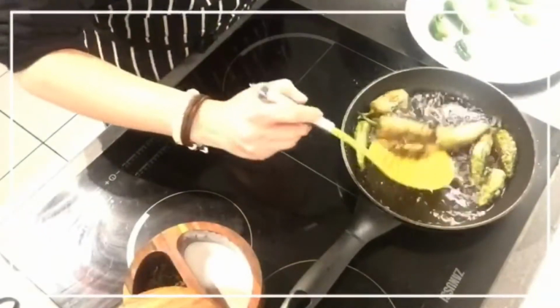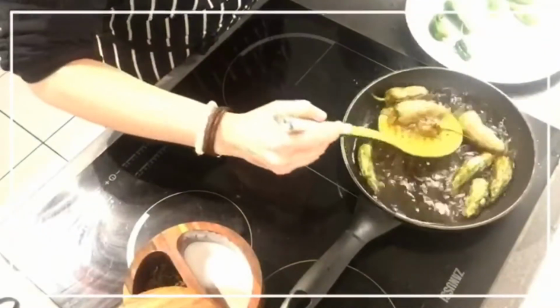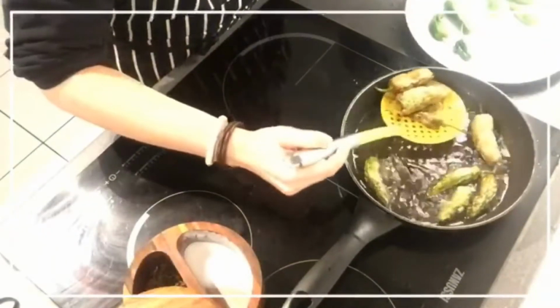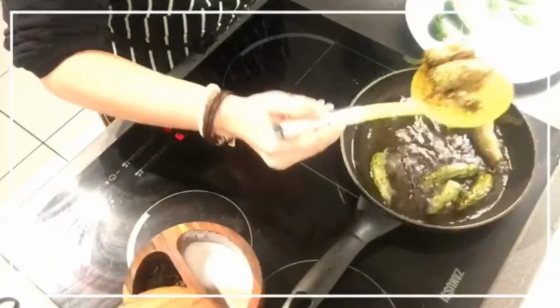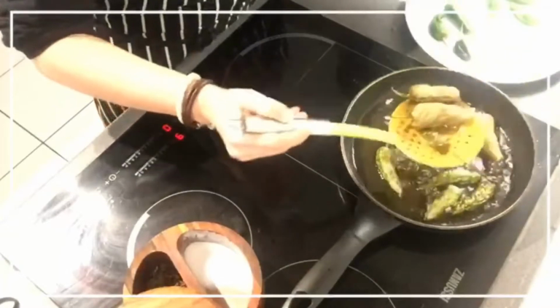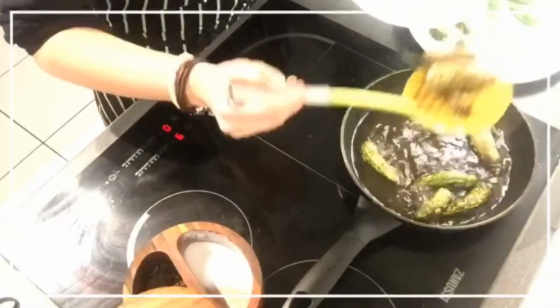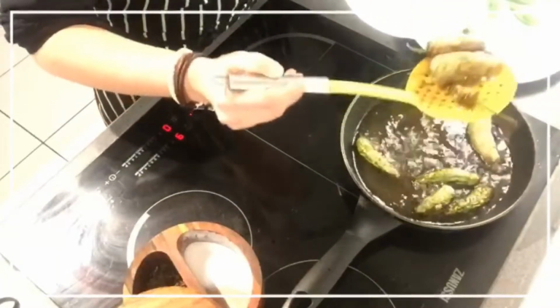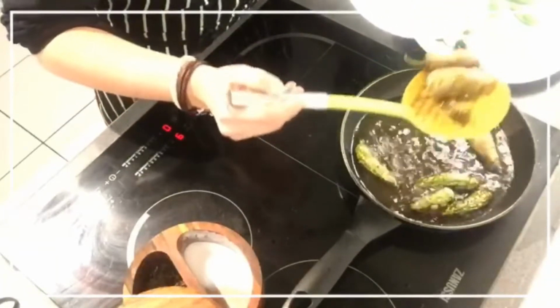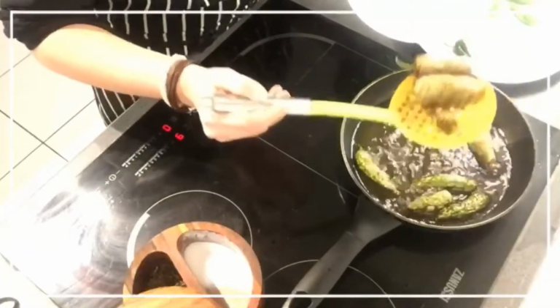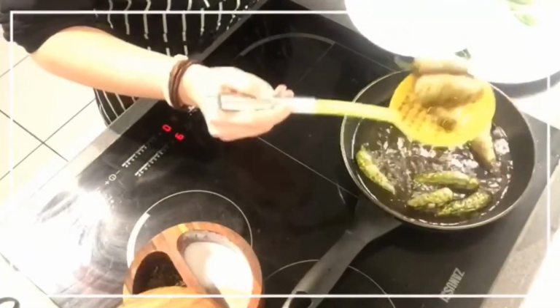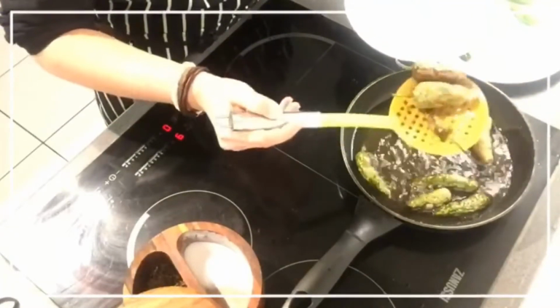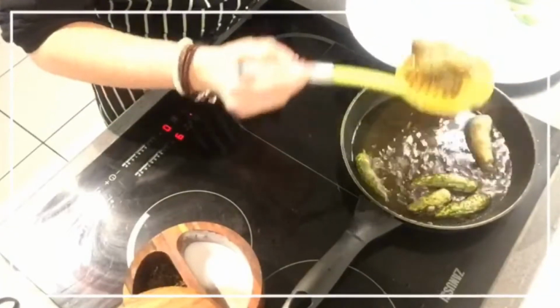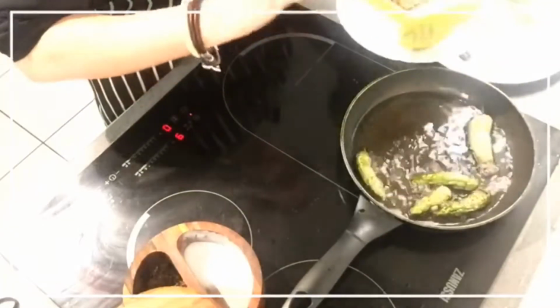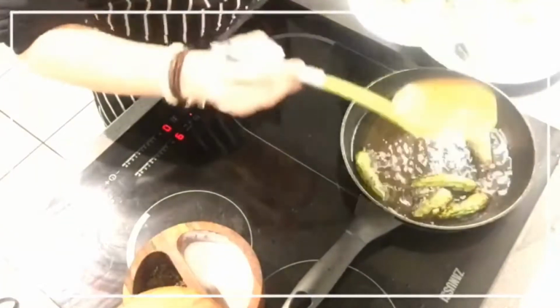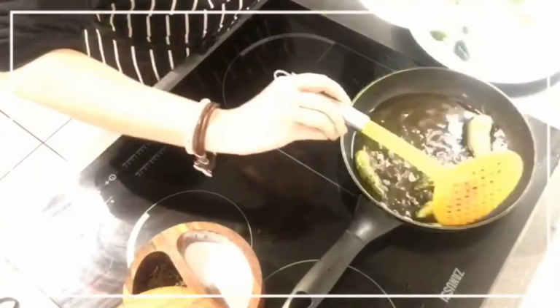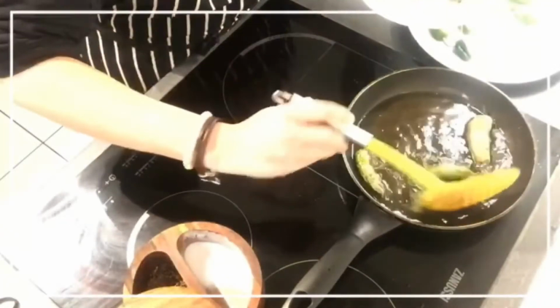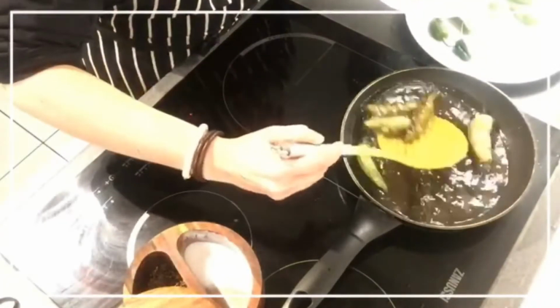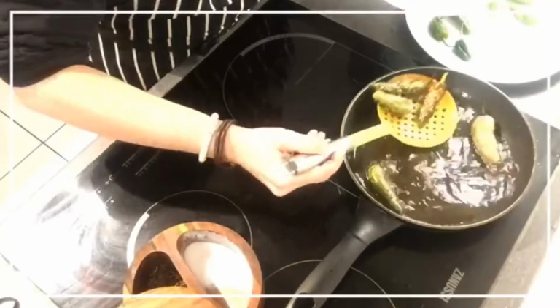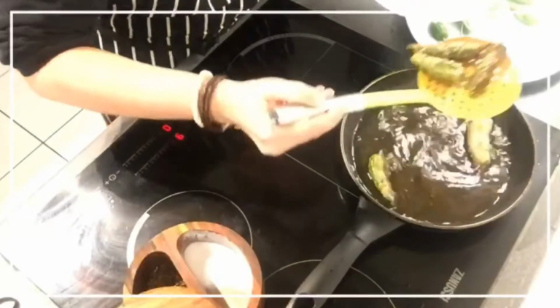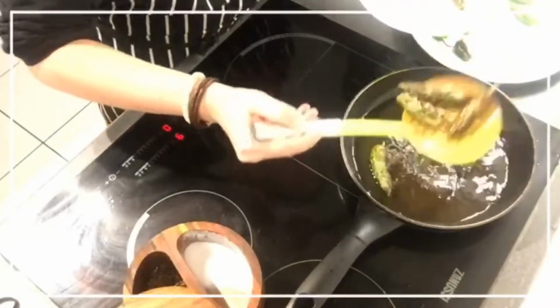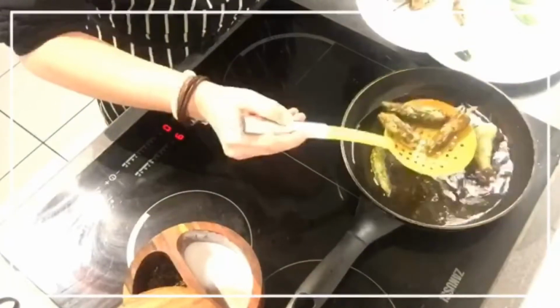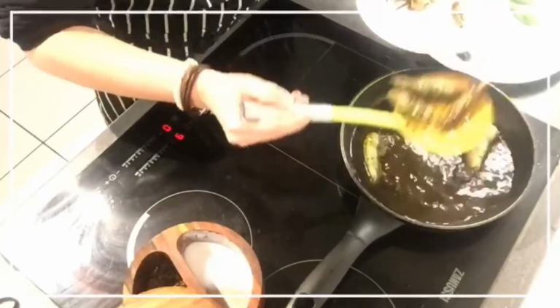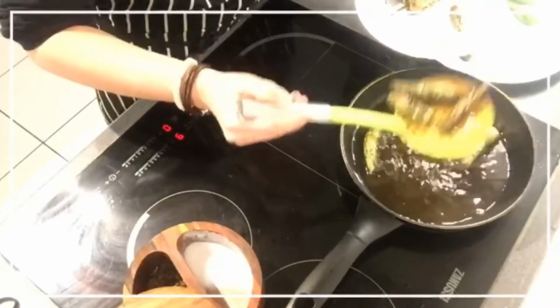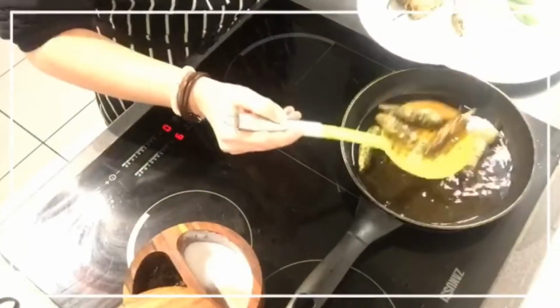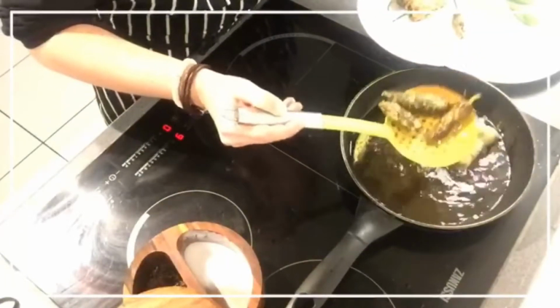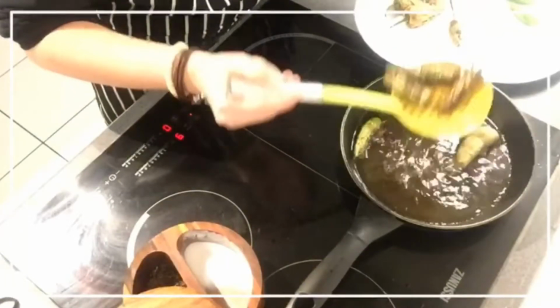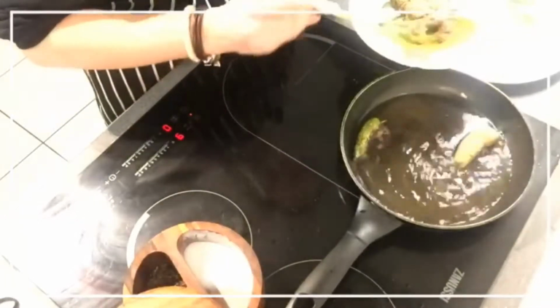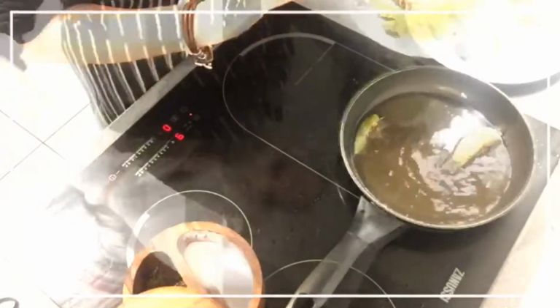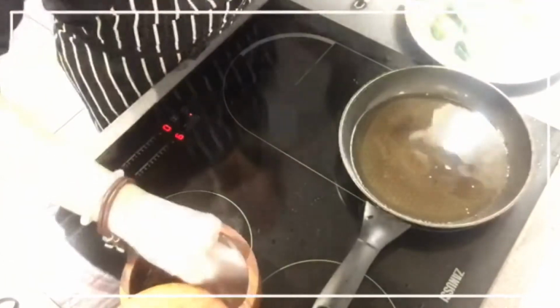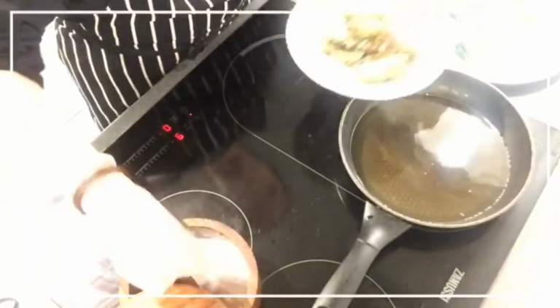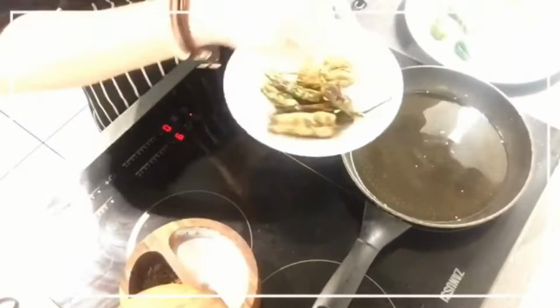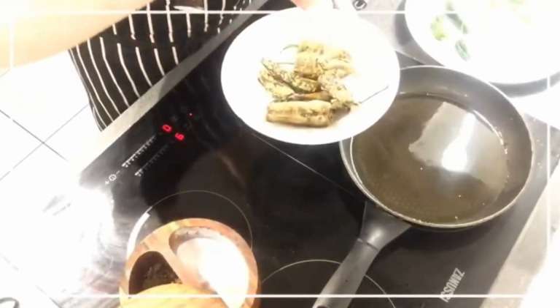Okay, and now we are going to get them out. Let's see how good these are. A bit of salt on top.